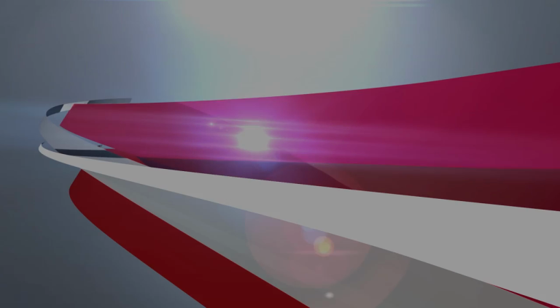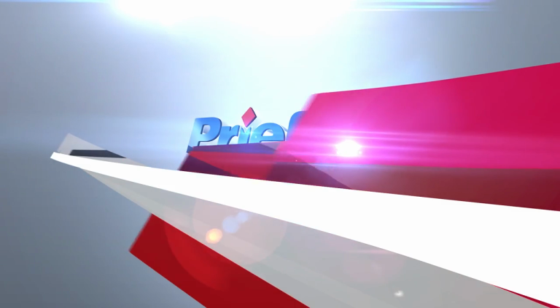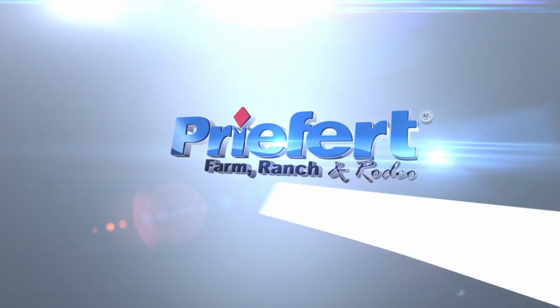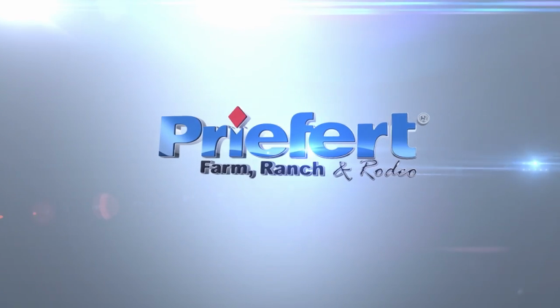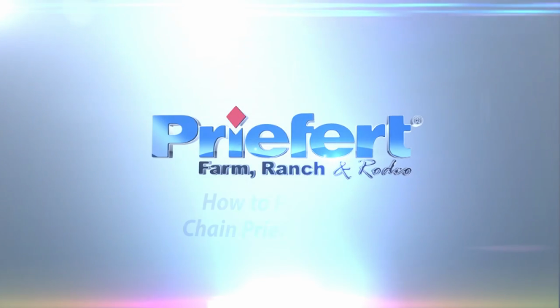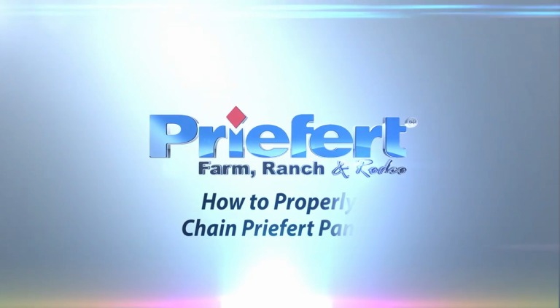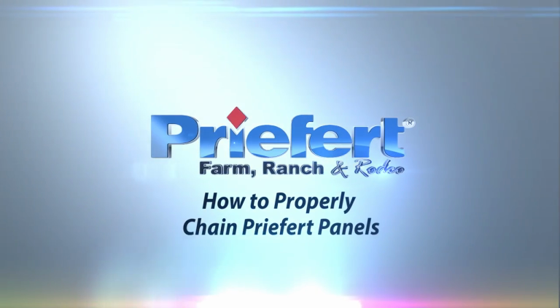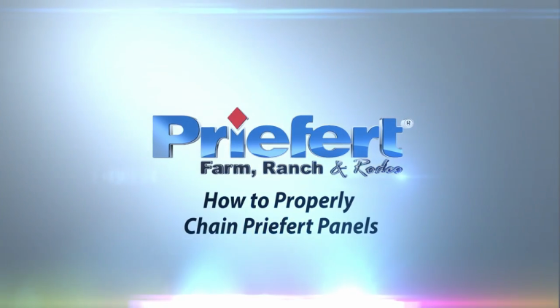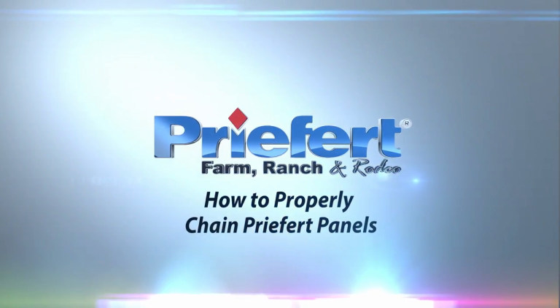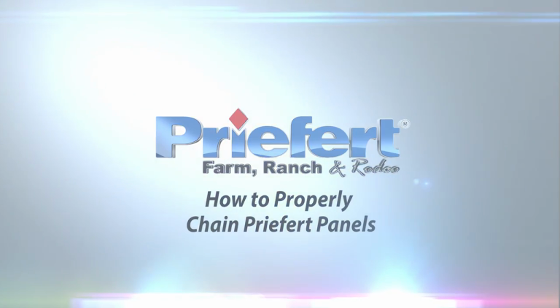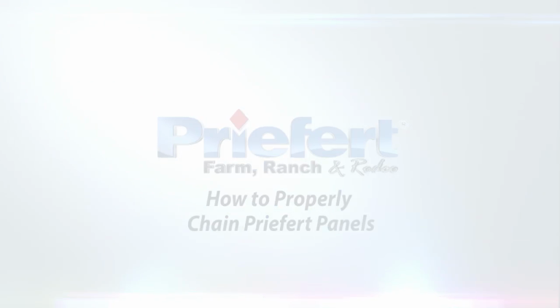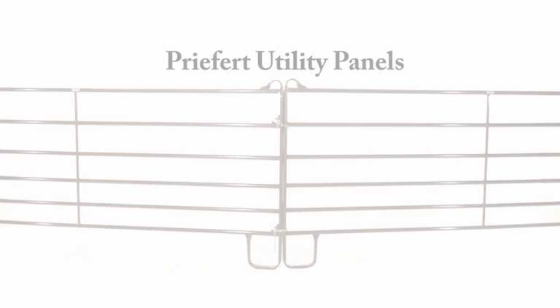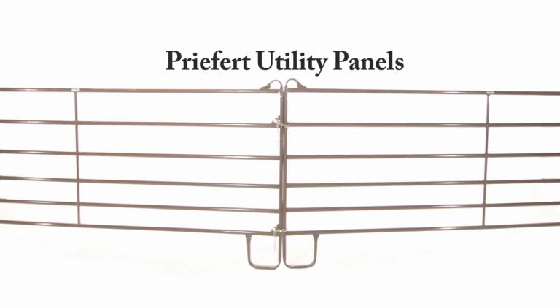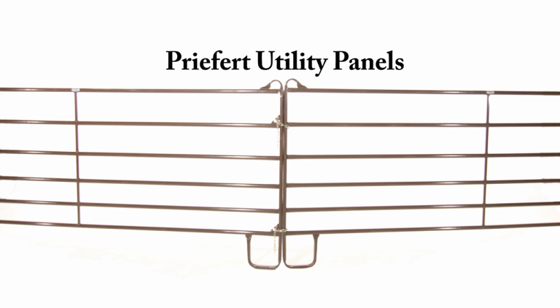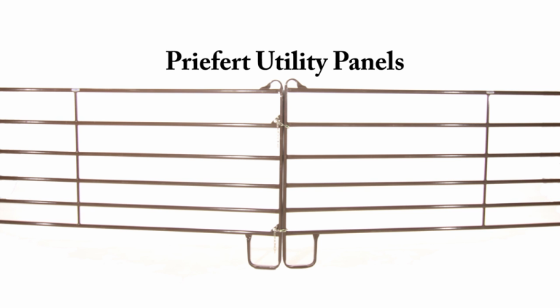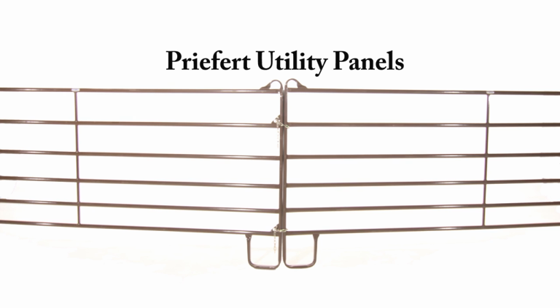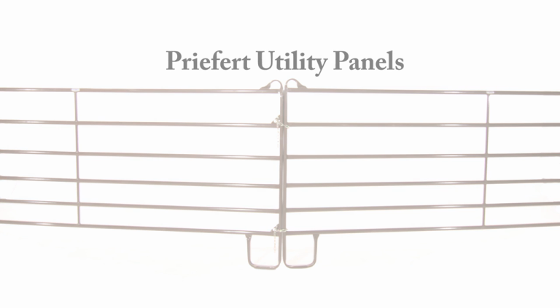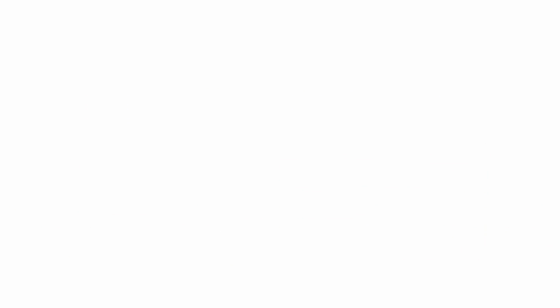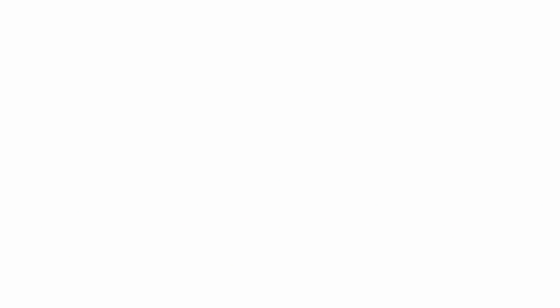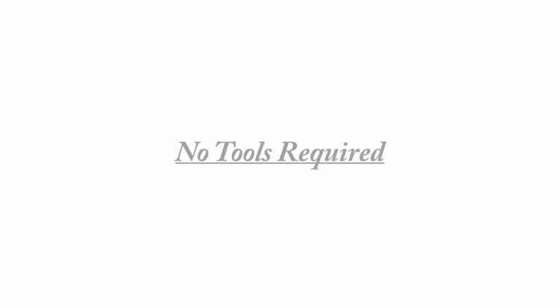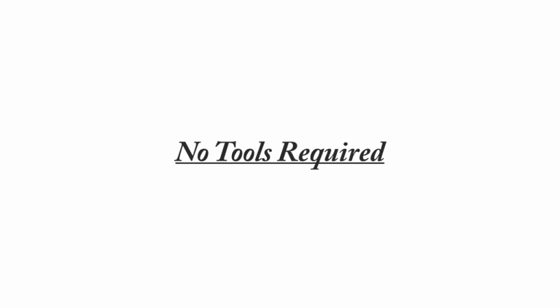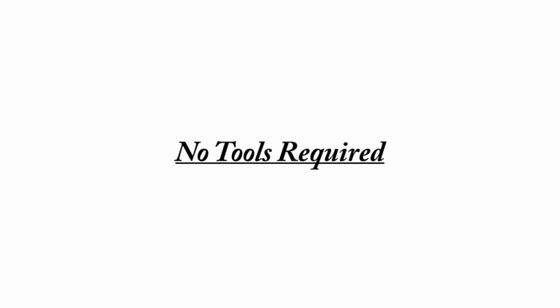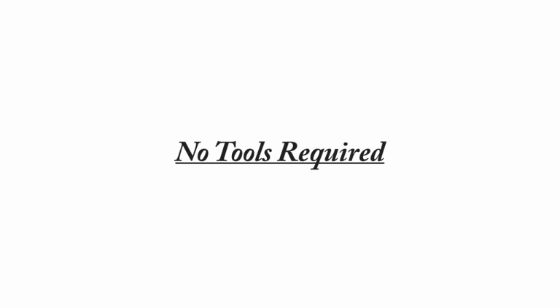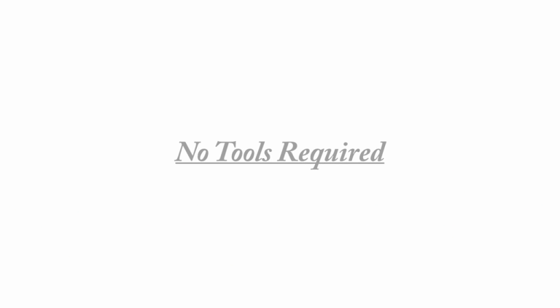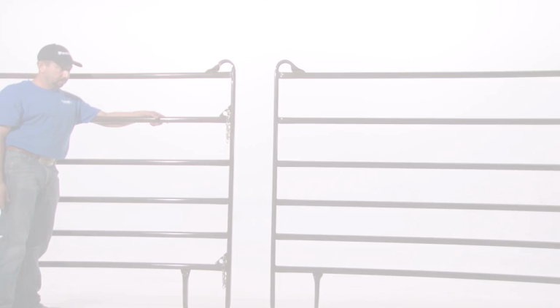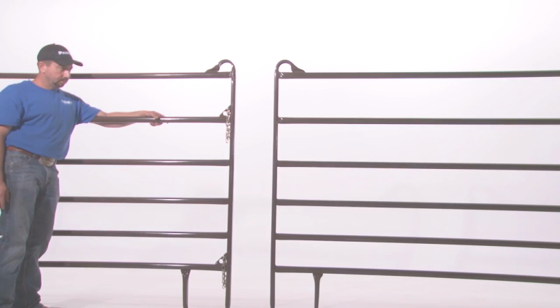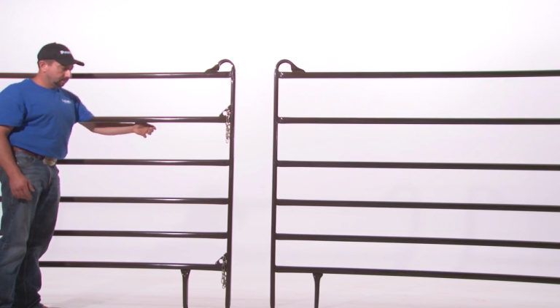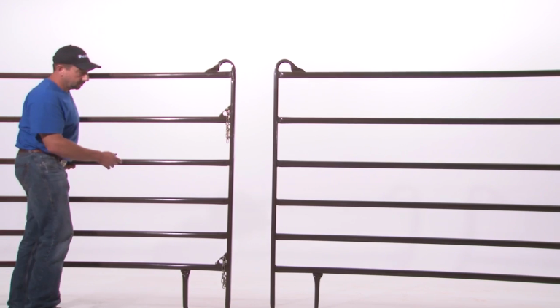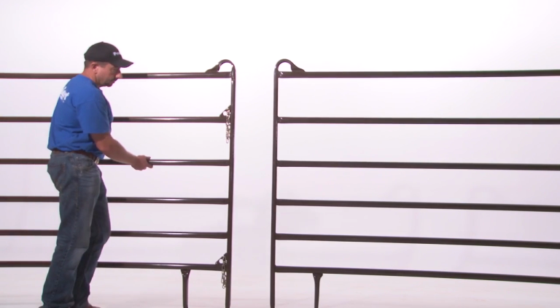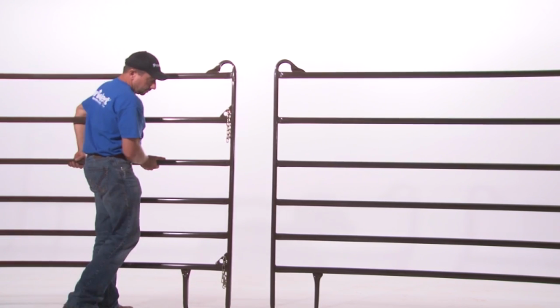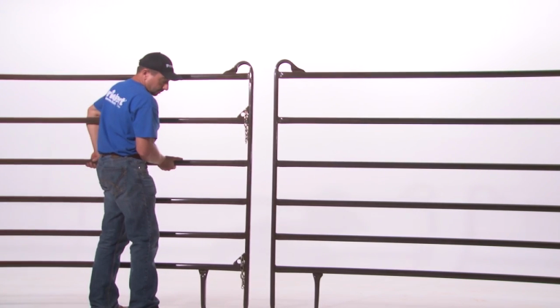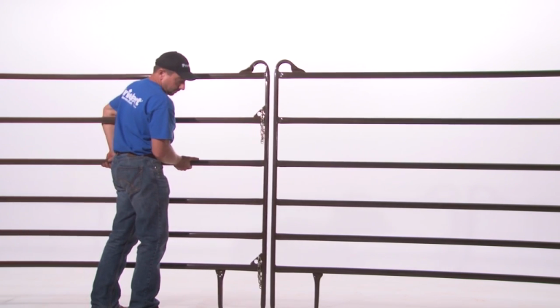This video will show you the proper chaining method recommended for connecting pre-frit panels. There are no tools required. Pre-frit panels are designed to be connected chain end to non-chain end.